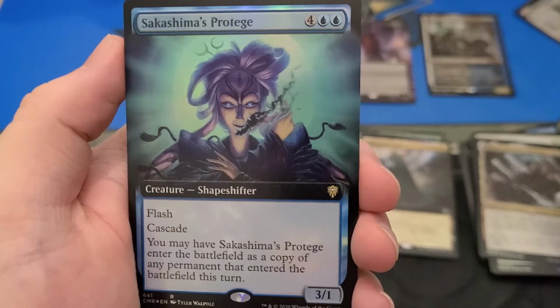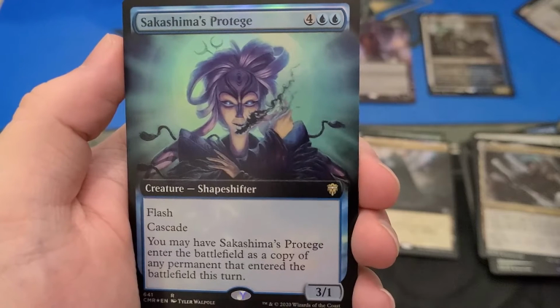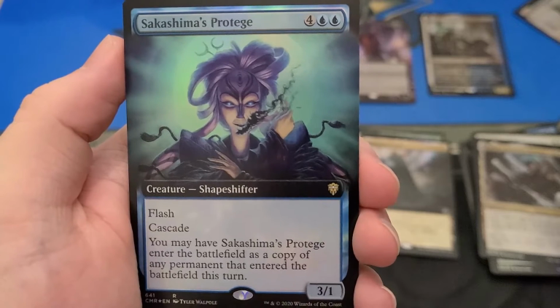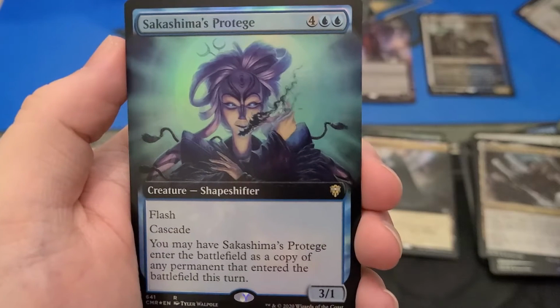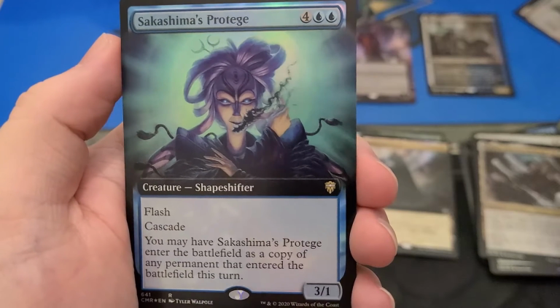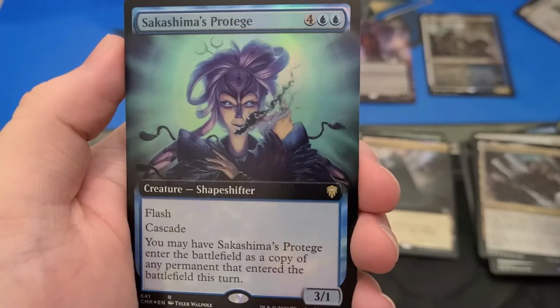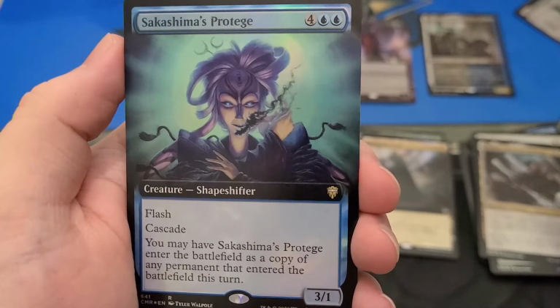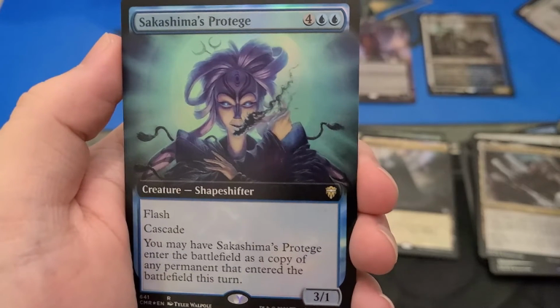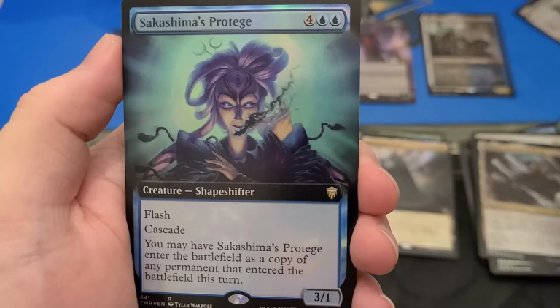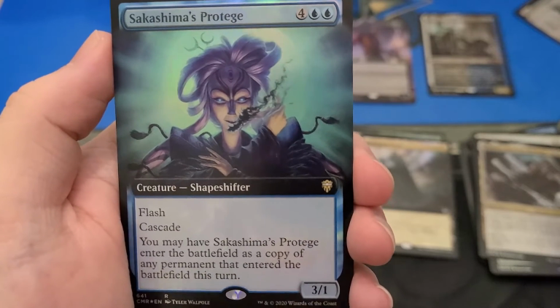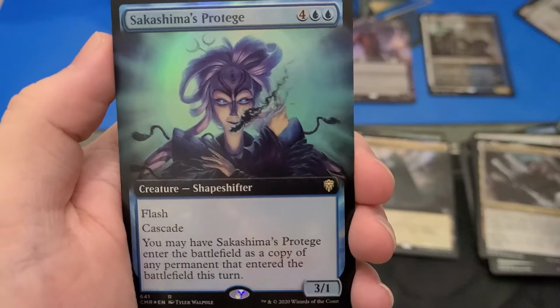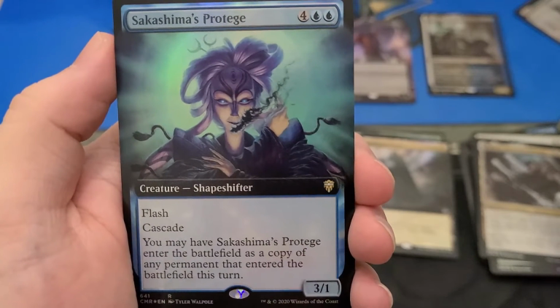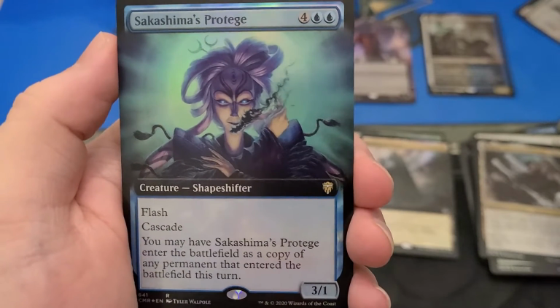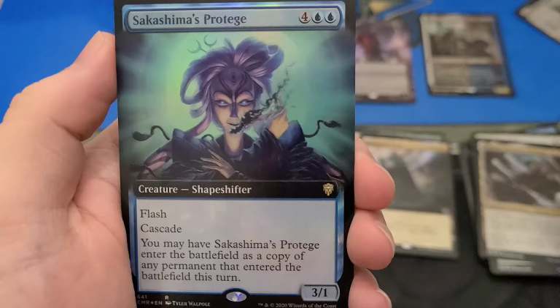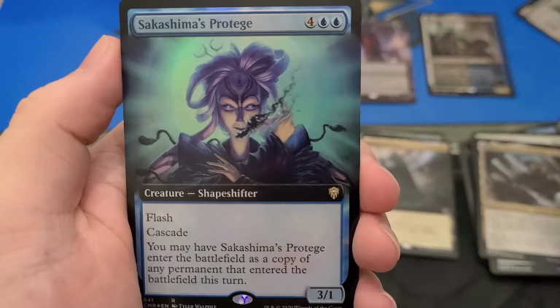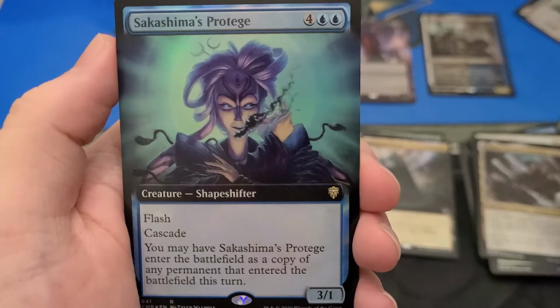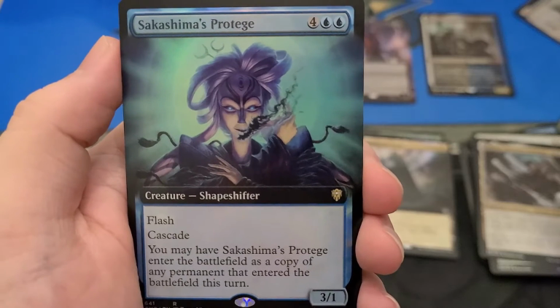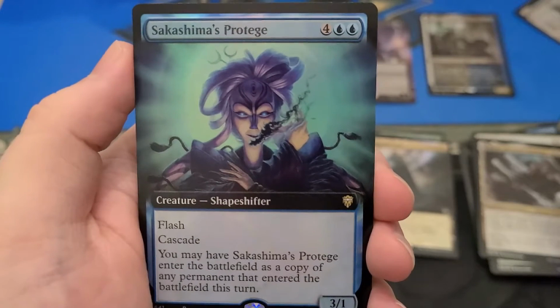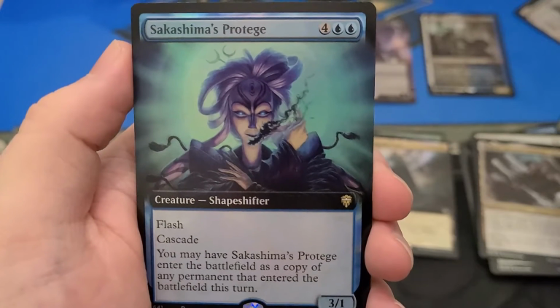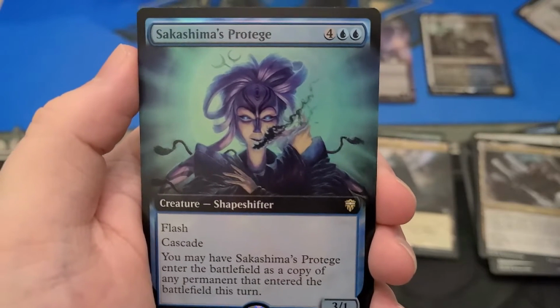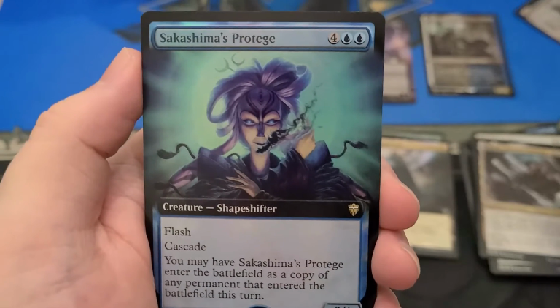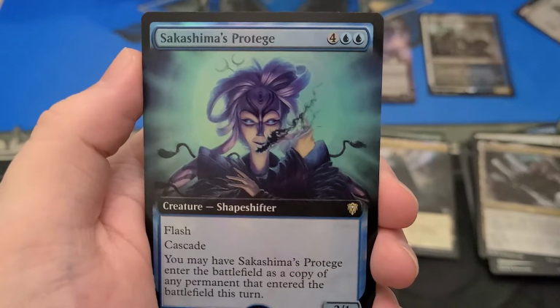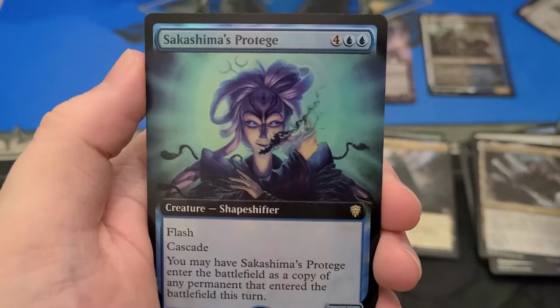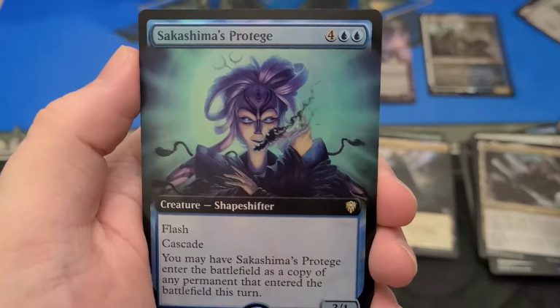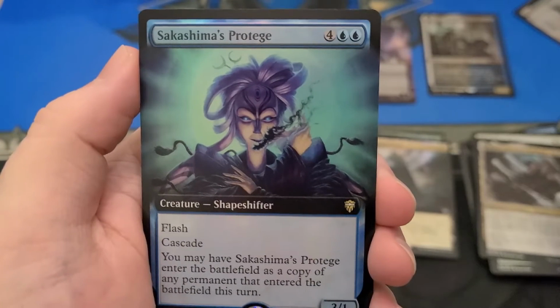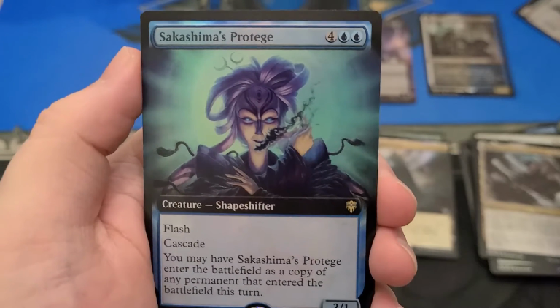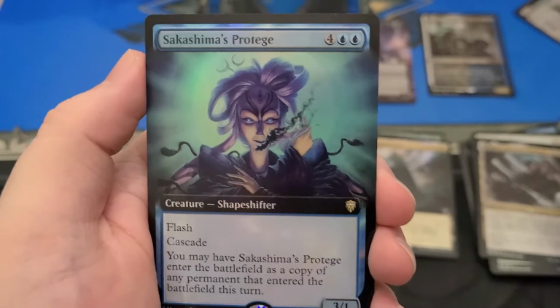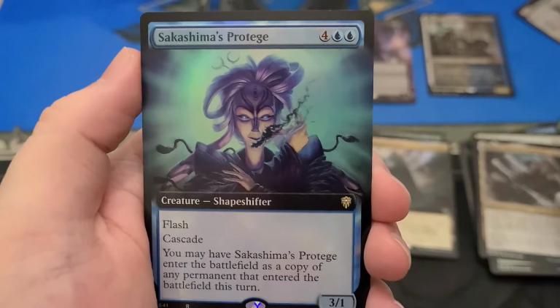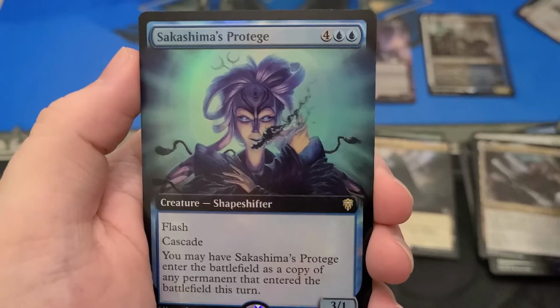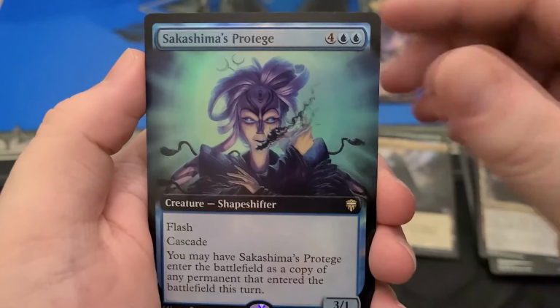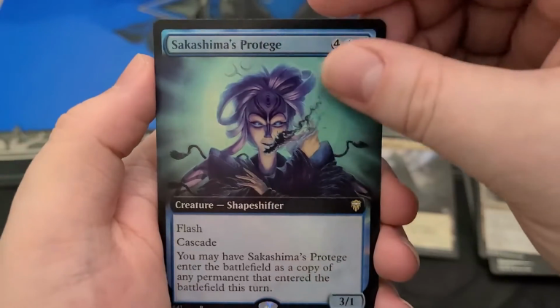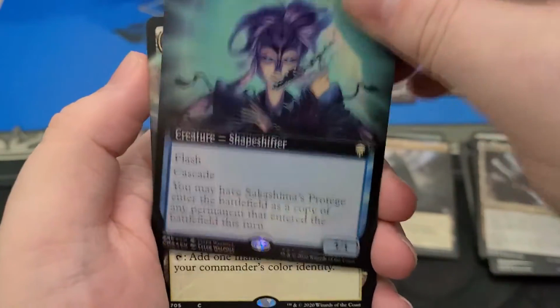I don't know what any of these cards do. This is the most unknown I've gone into a Magic set ever. This is the one that has Cascade and becomes a copy of something that entered the battlefield this turn. So you can Cascade into something real good and then copy it.